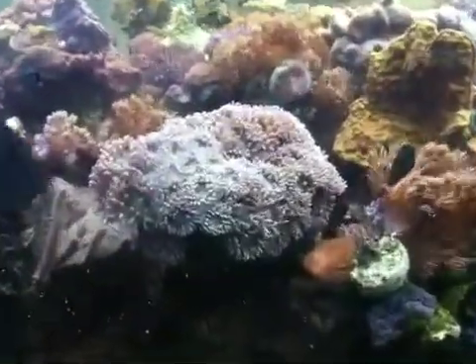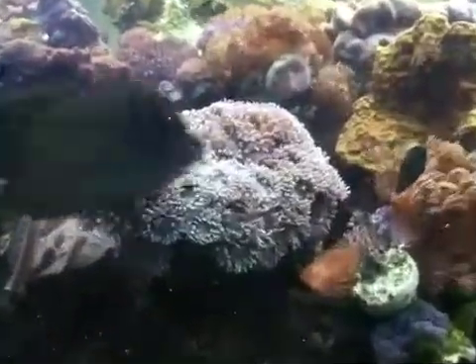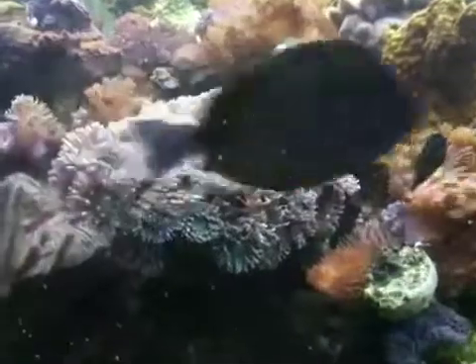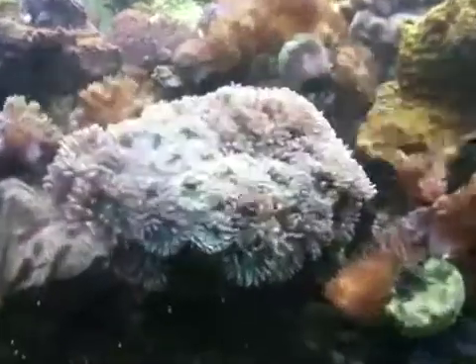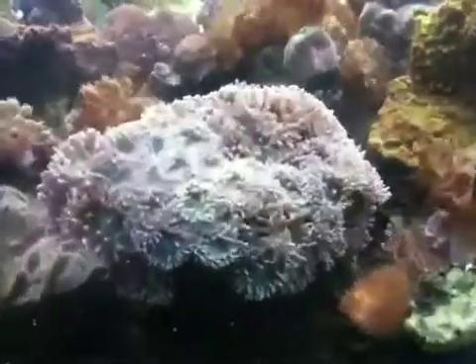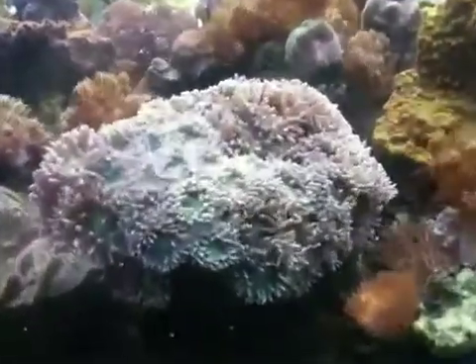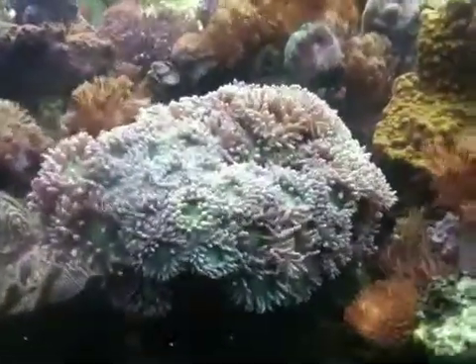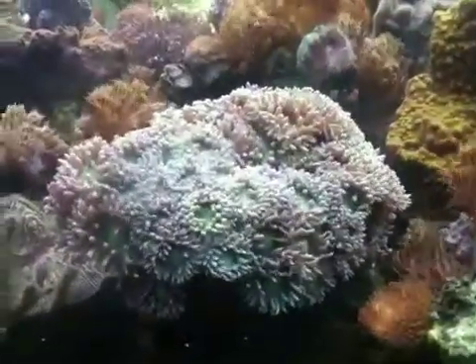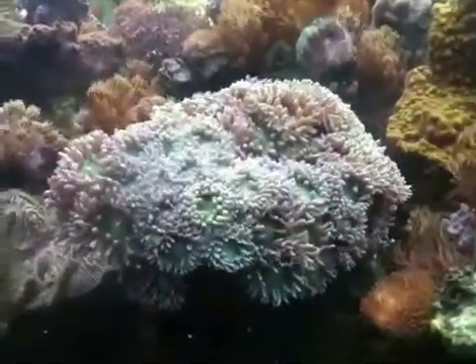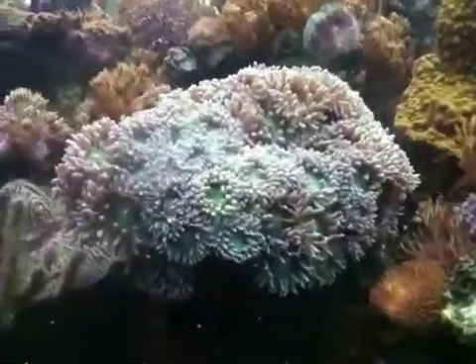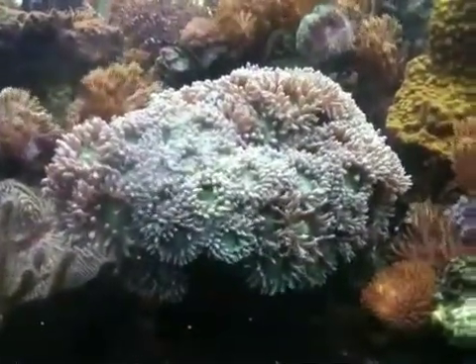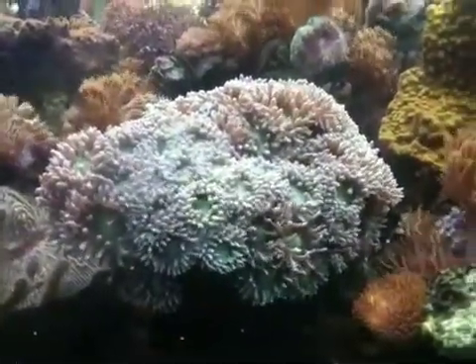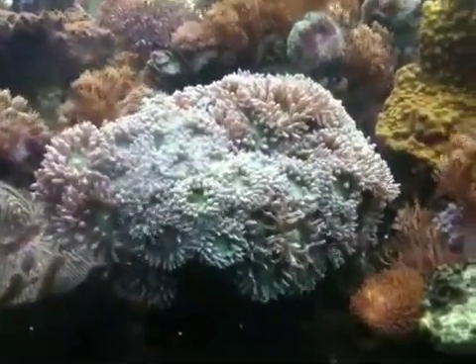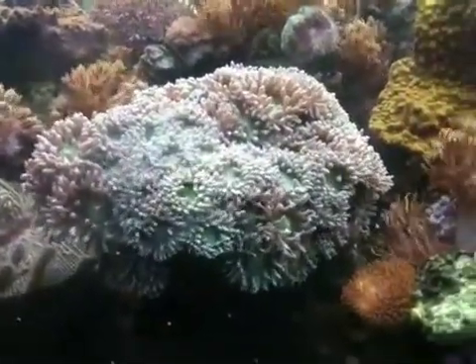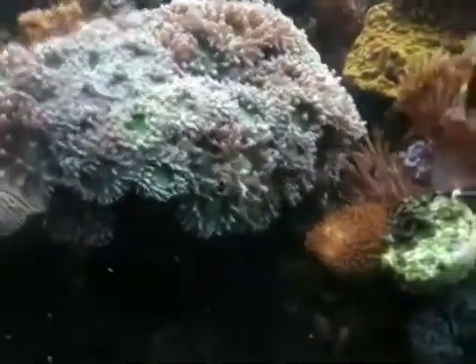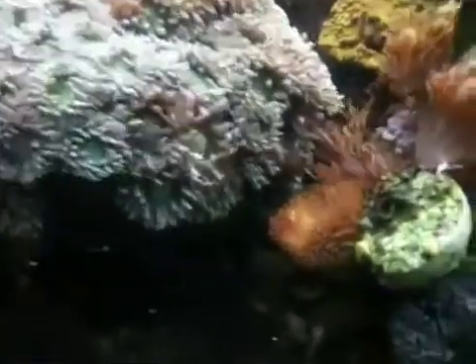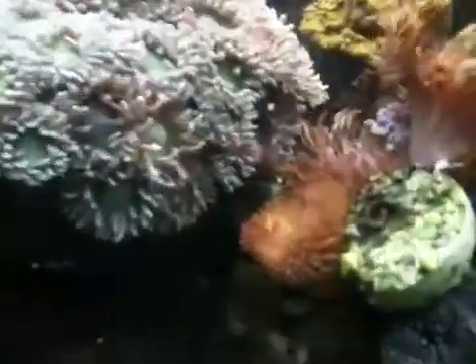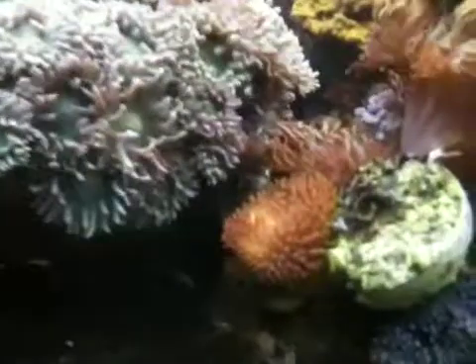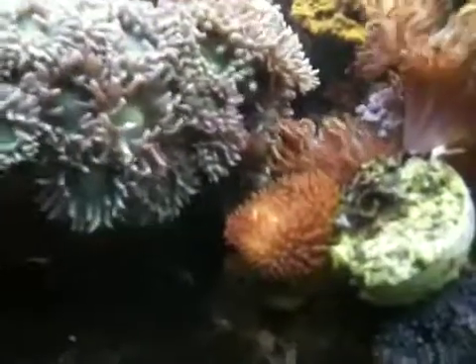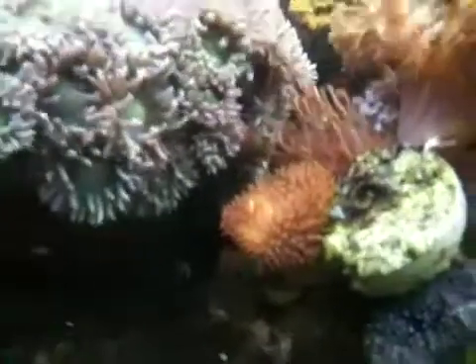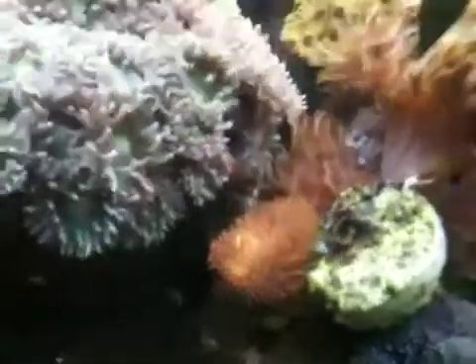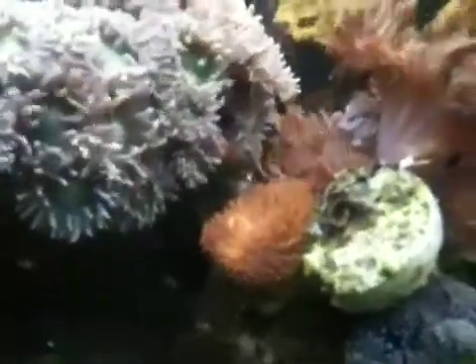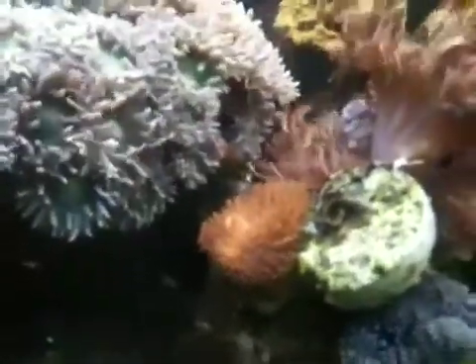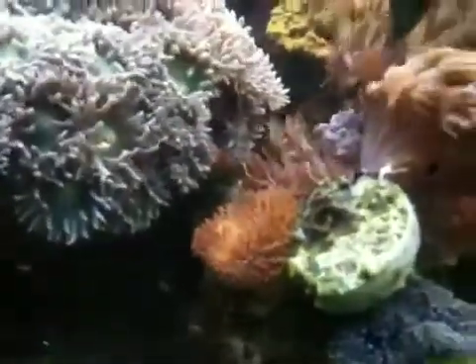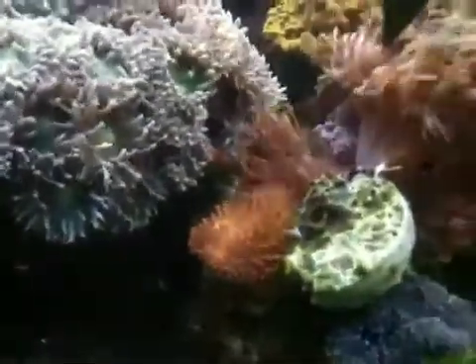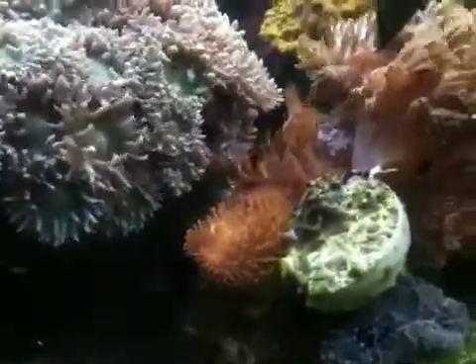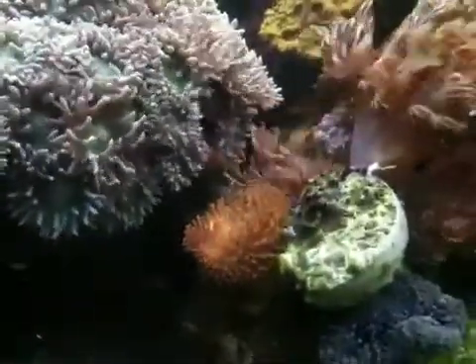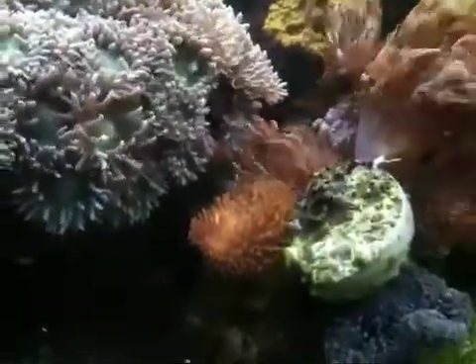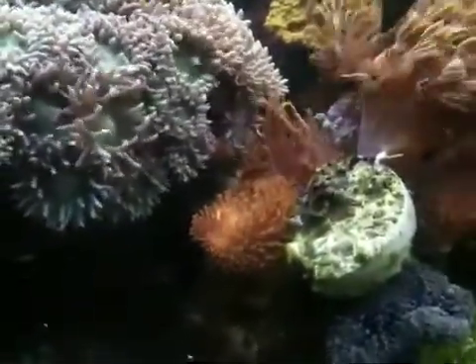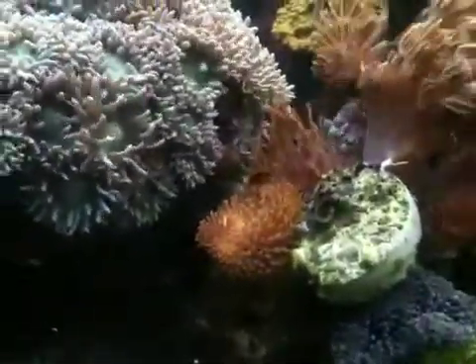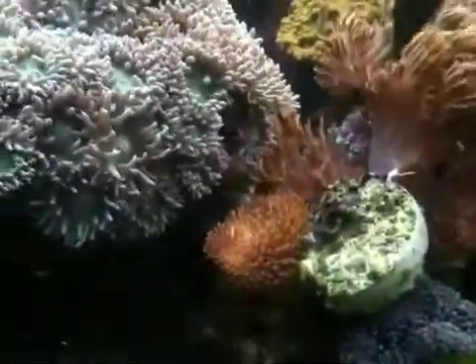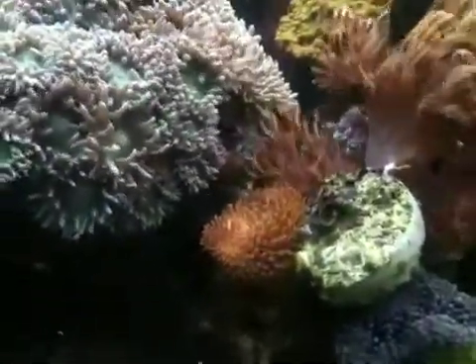I actually cut and propagated the Duncan, so there's some of those babies that are ready. Look at this Sacrophytin that I damaged — it fell over and was damaged, and look how much it's healed back.